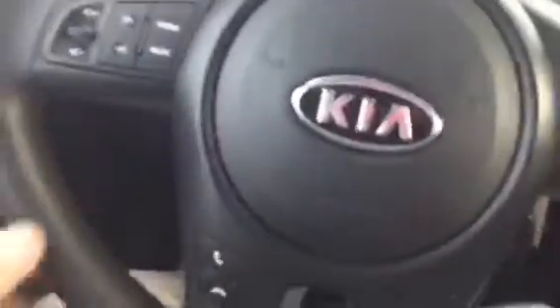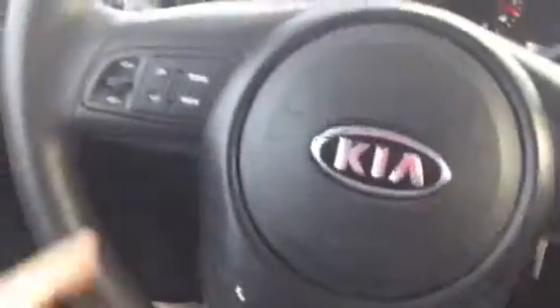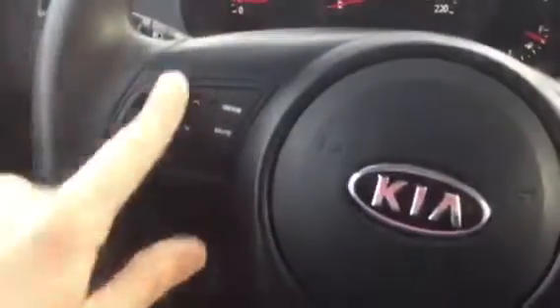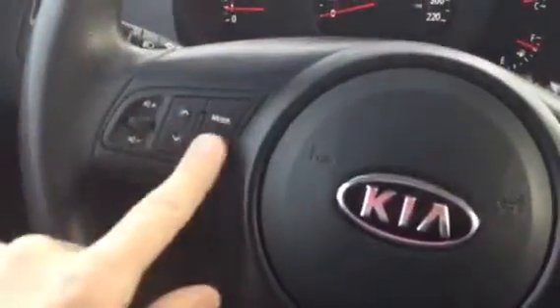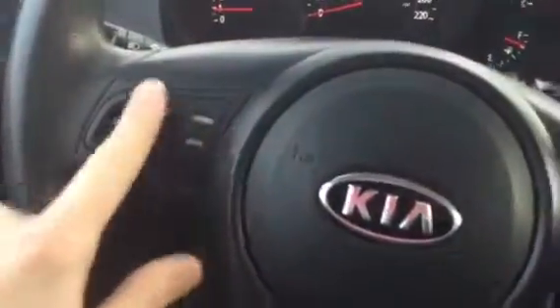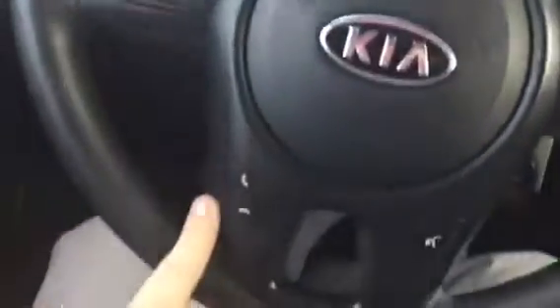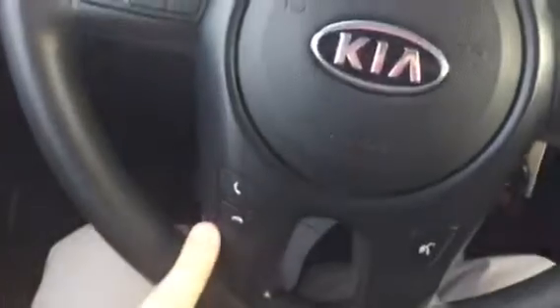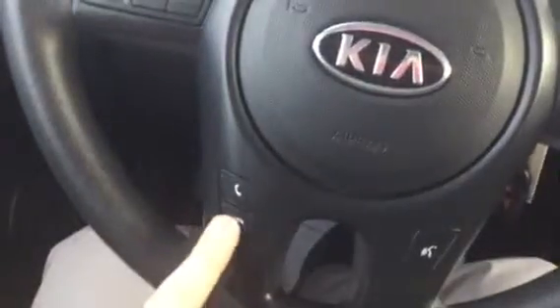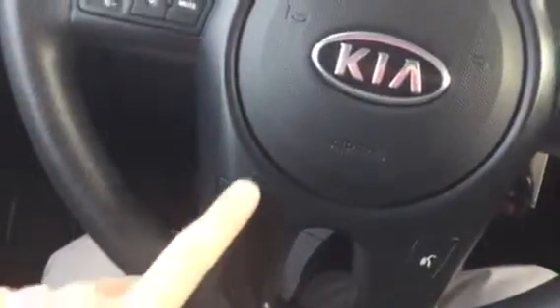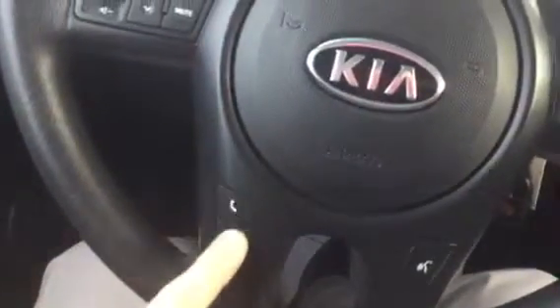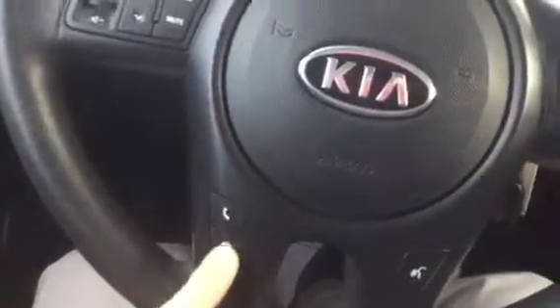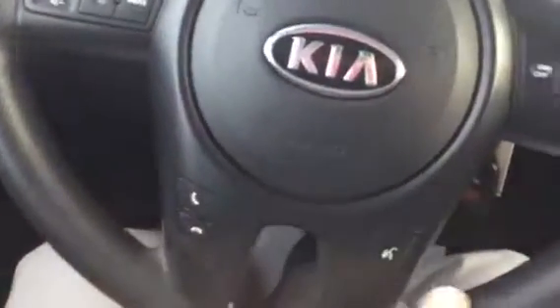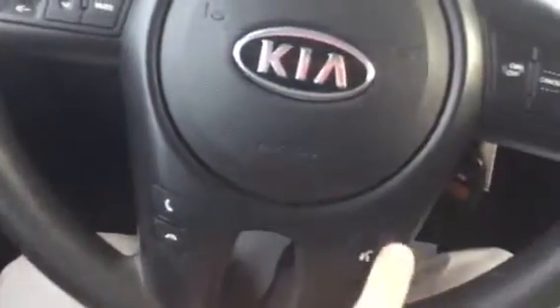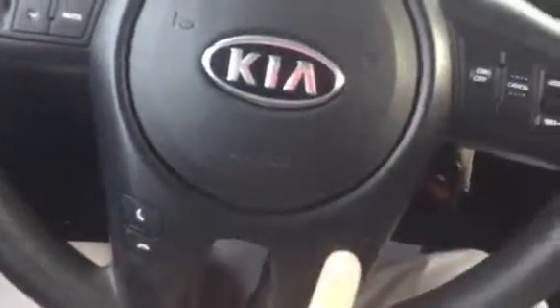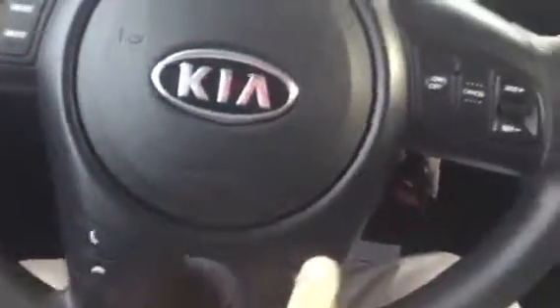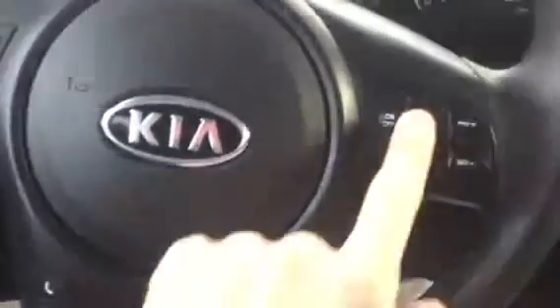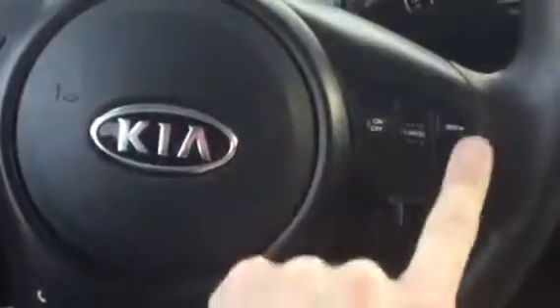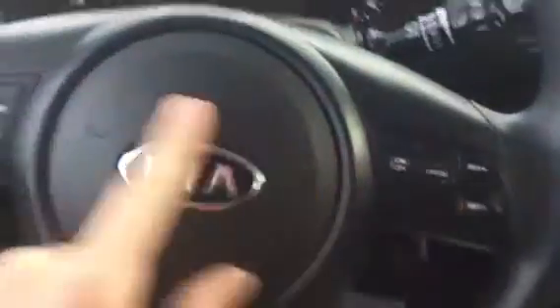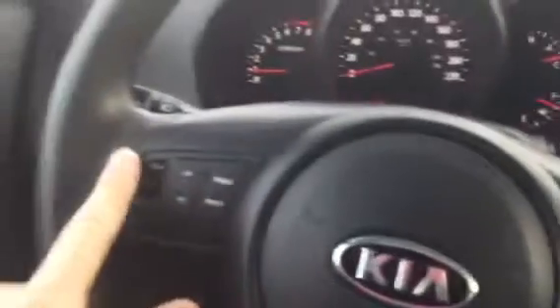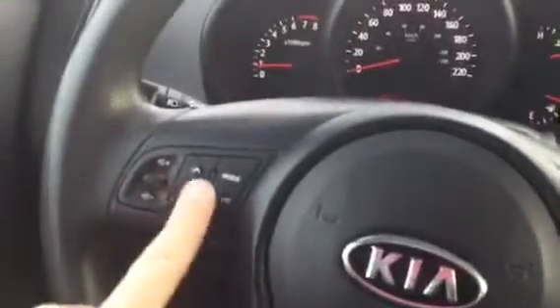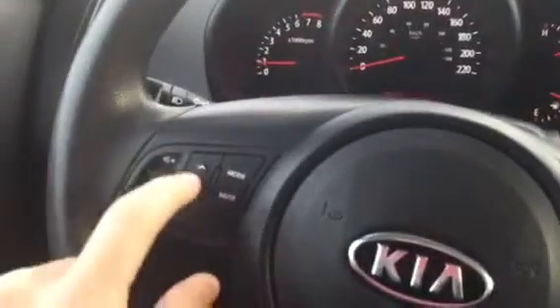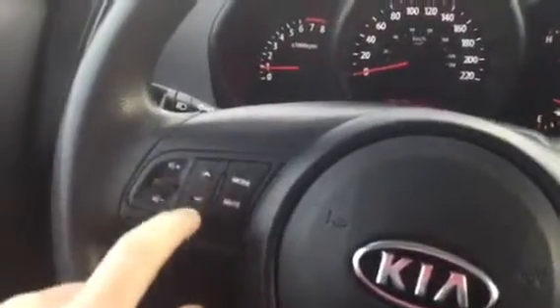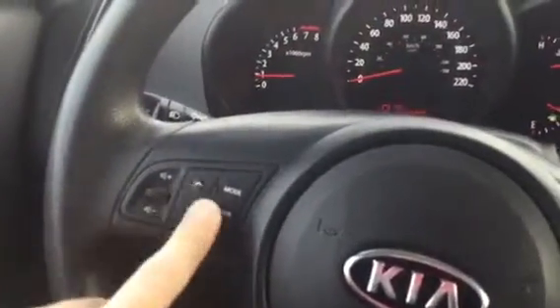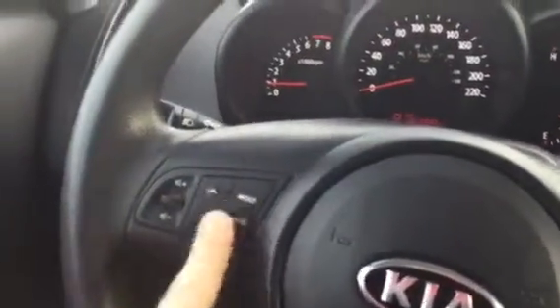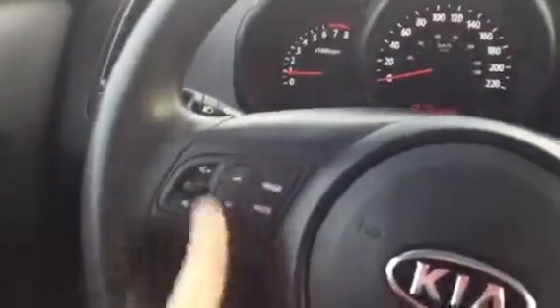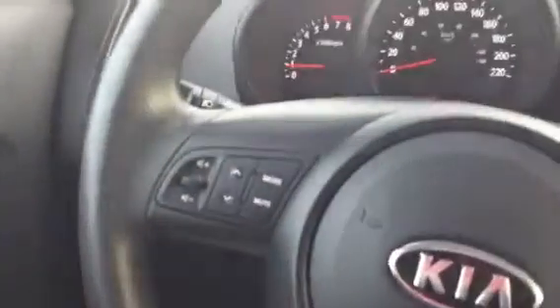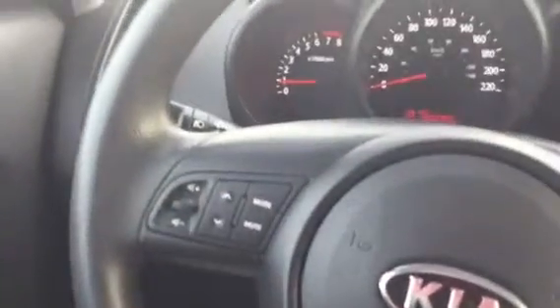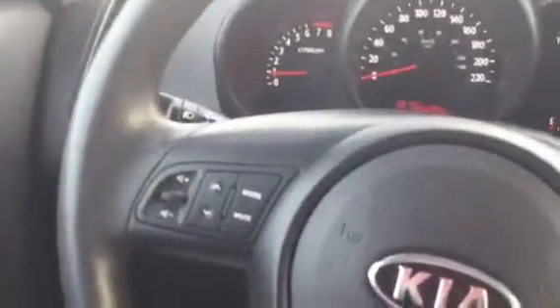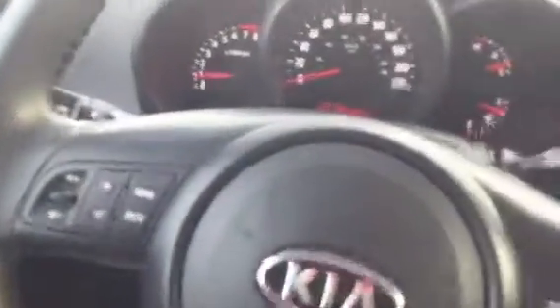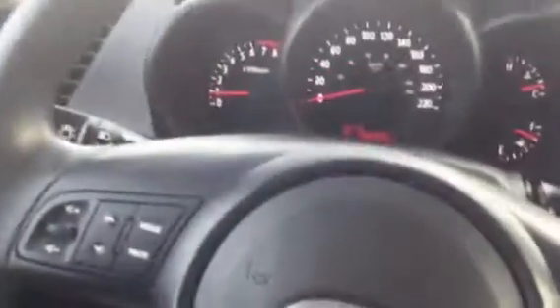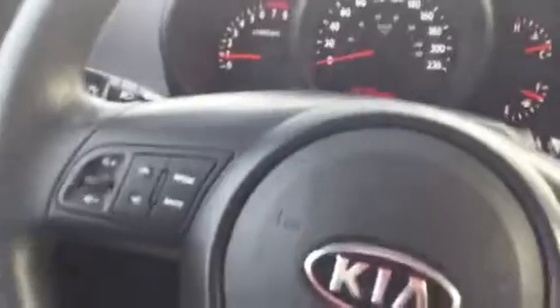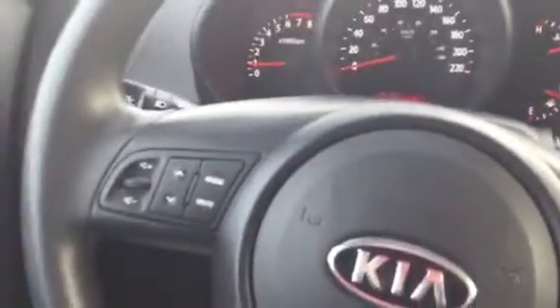On your steering wheel, you can go ahead and push everything you want — answer your phone, hang up your phone, voice recognition, cruise control, volume, change the station. Everything right there for you, Jamie. It's all at the touch of a button.